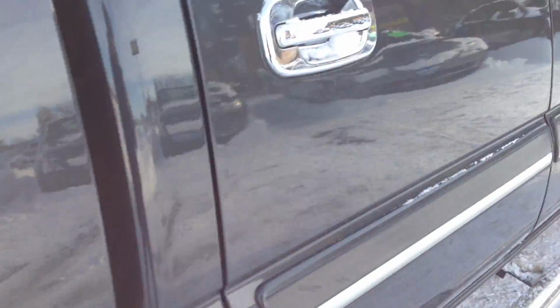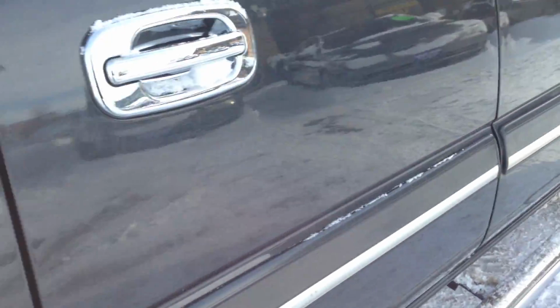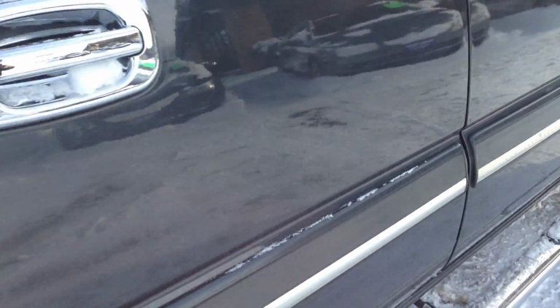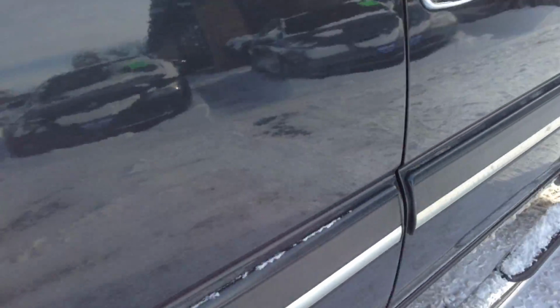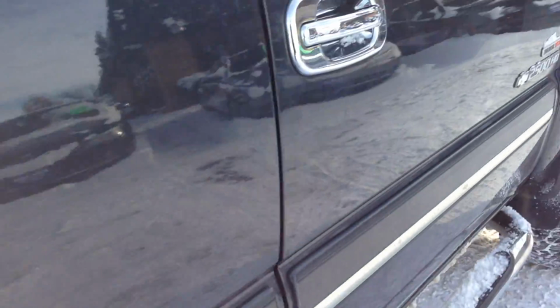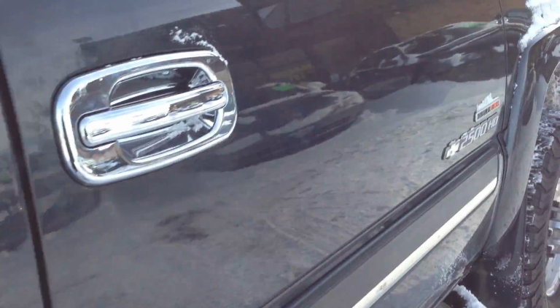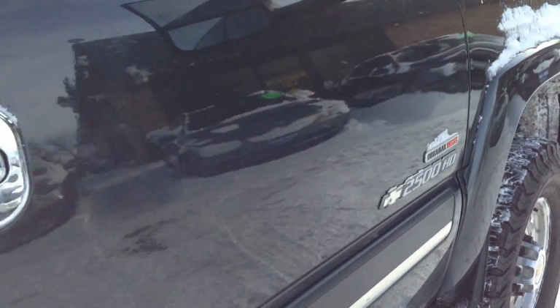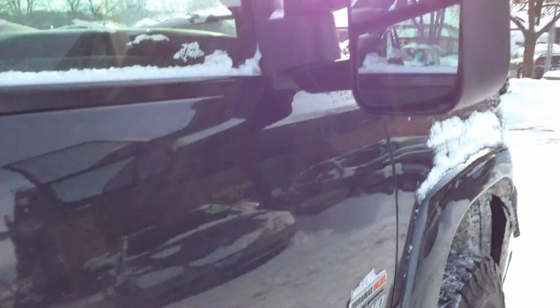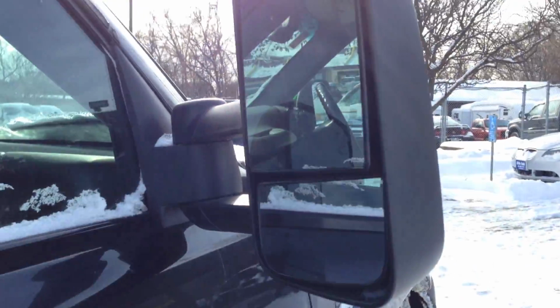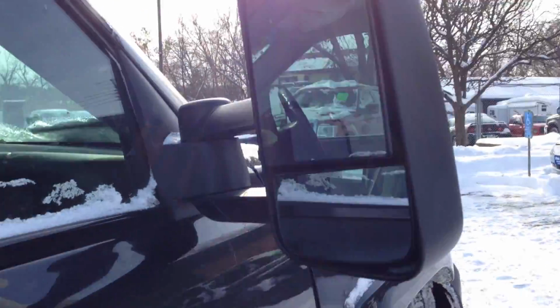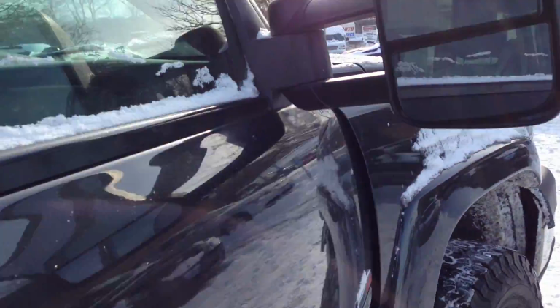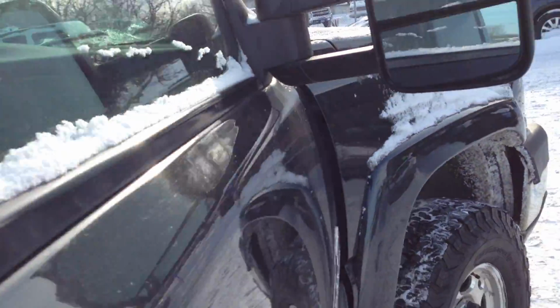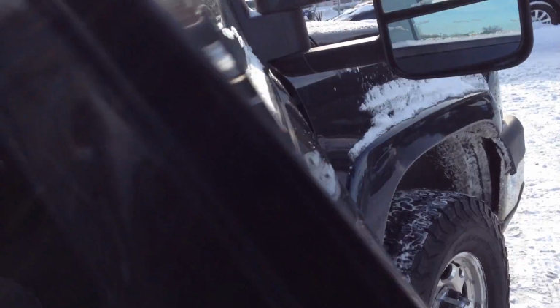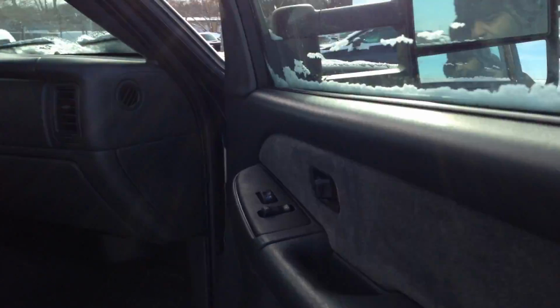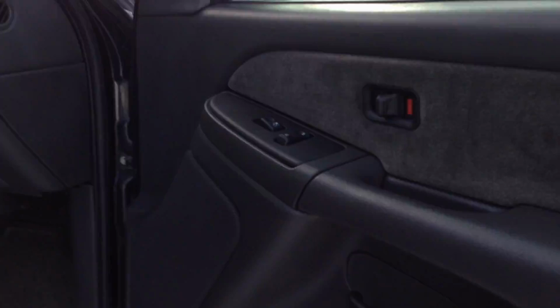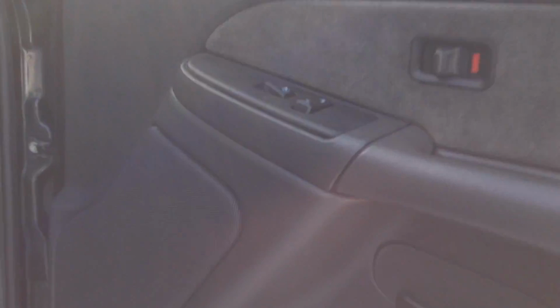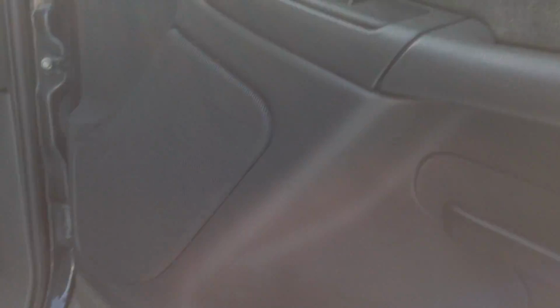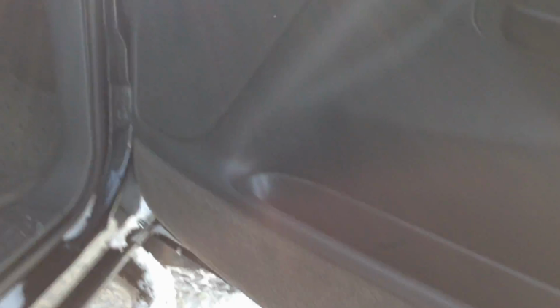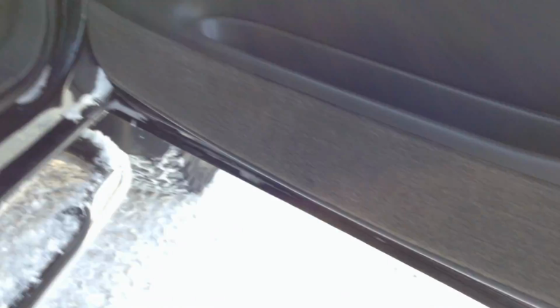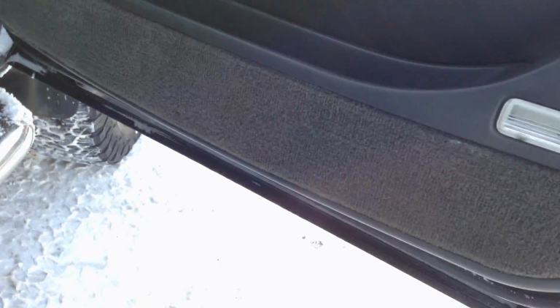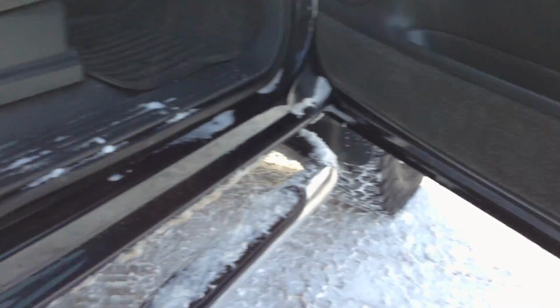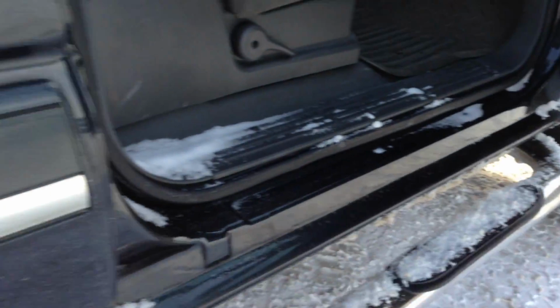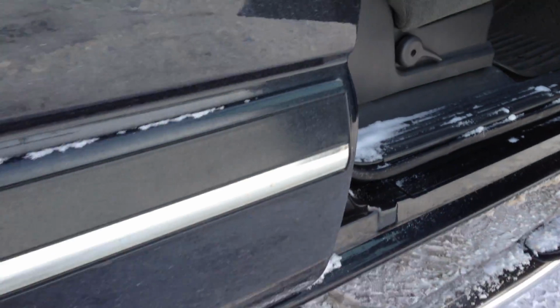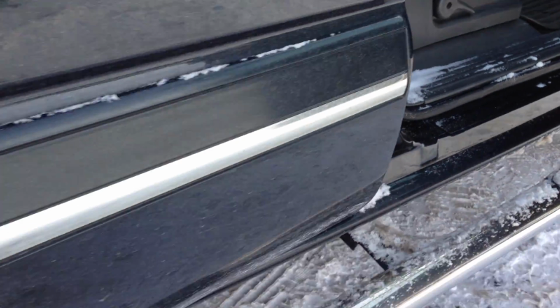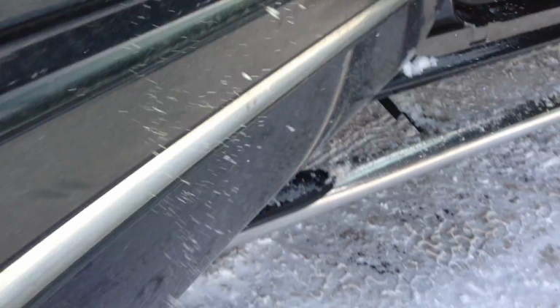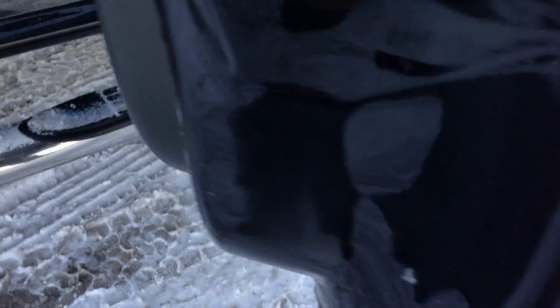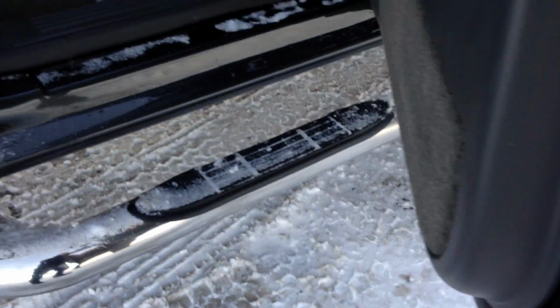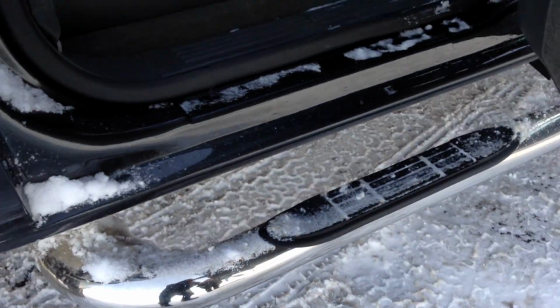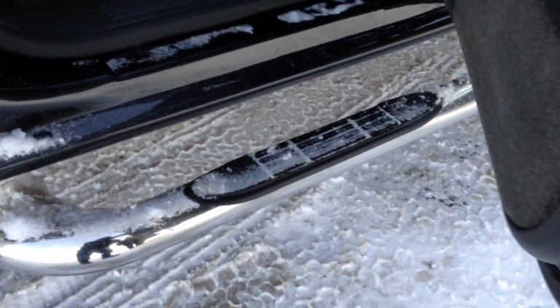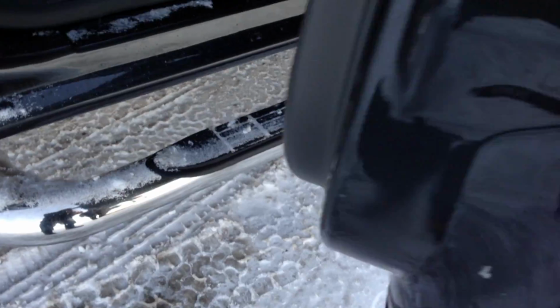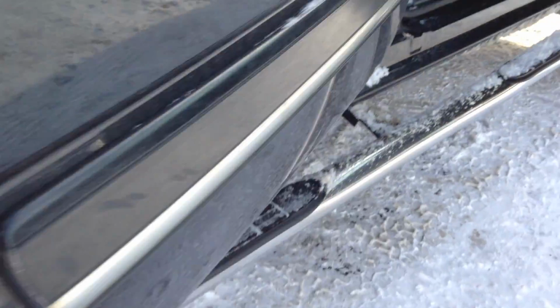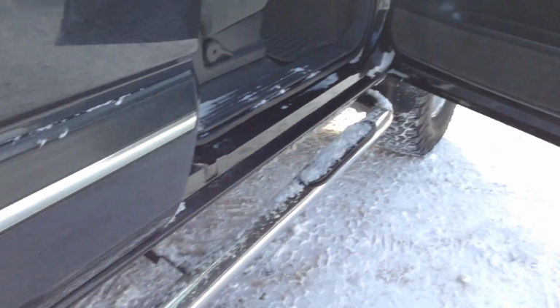Folks, I can't express how clean this truck is. Take a look under the doors, the door jams on both sides. Rust is not an issue with this truck.